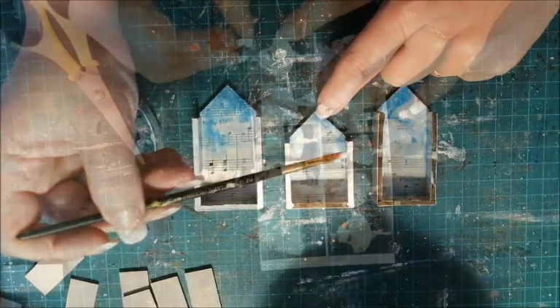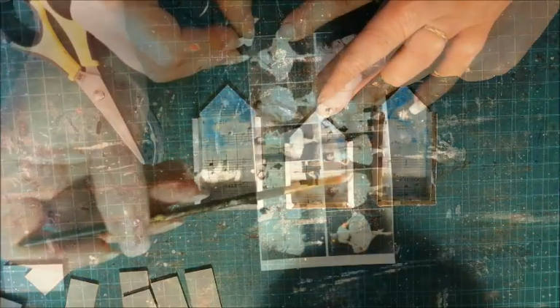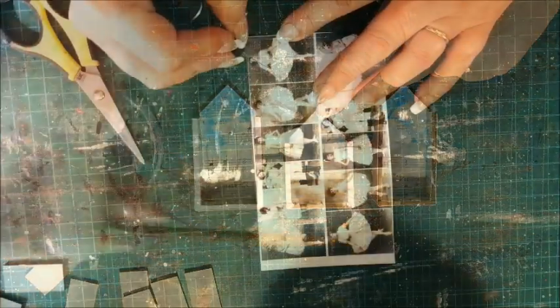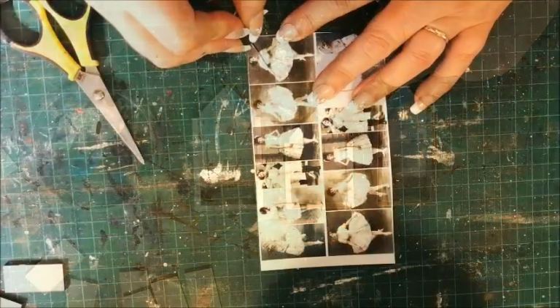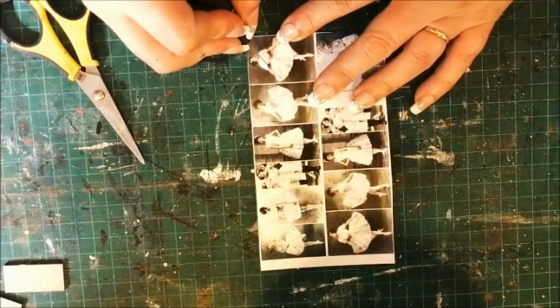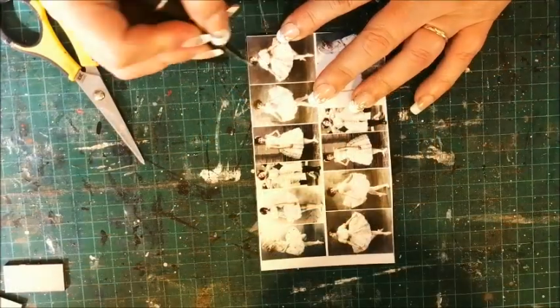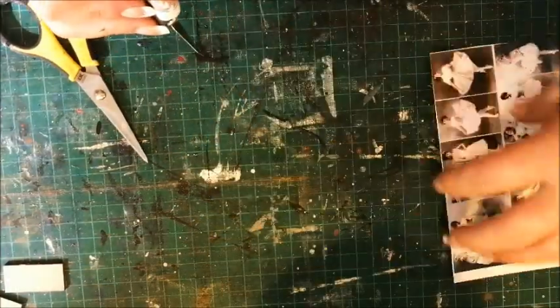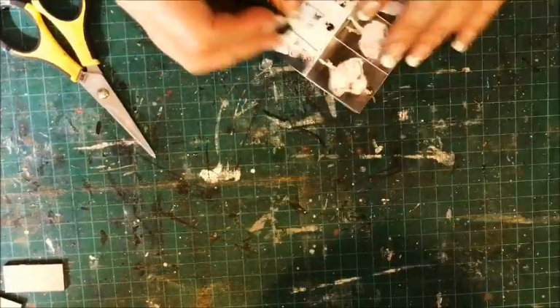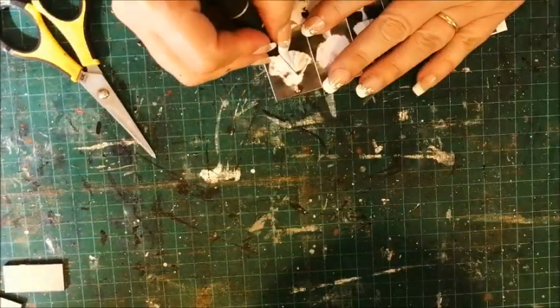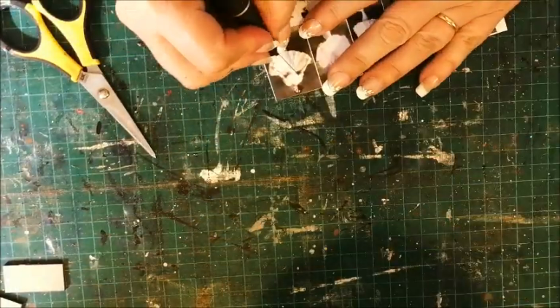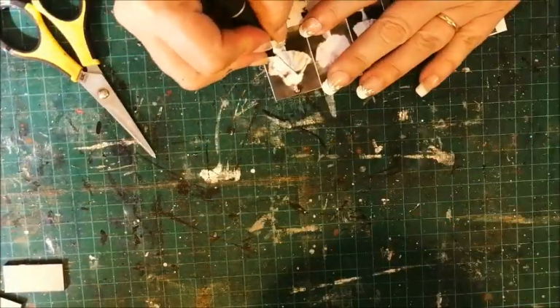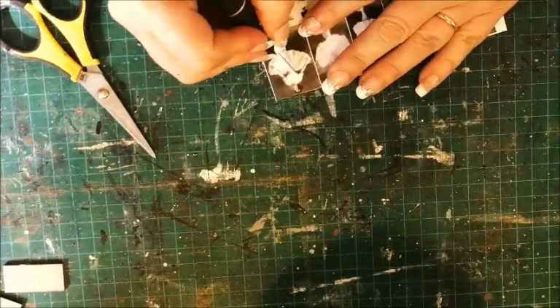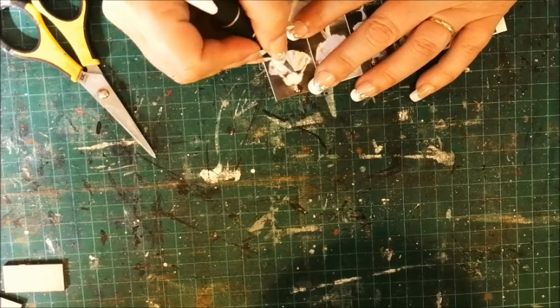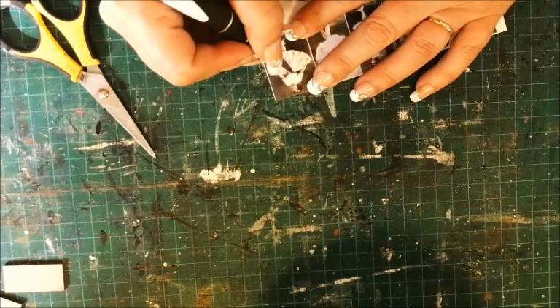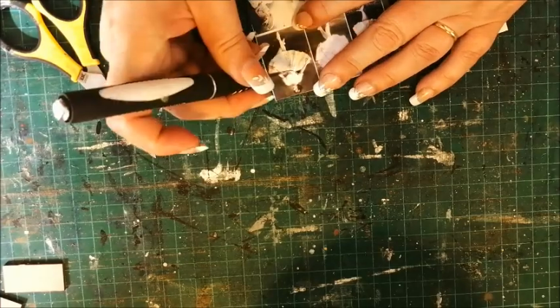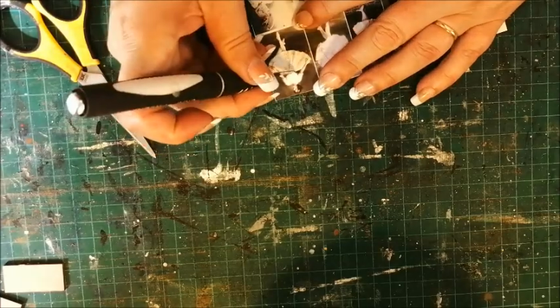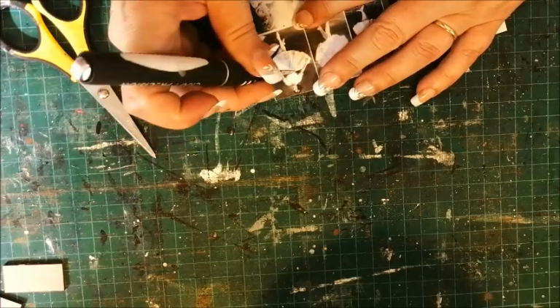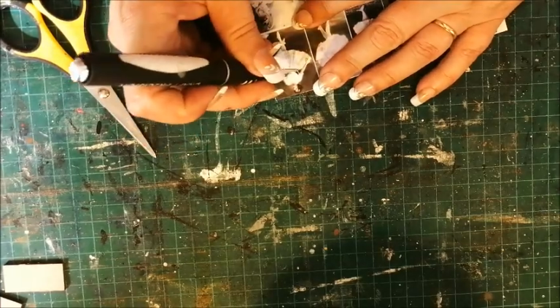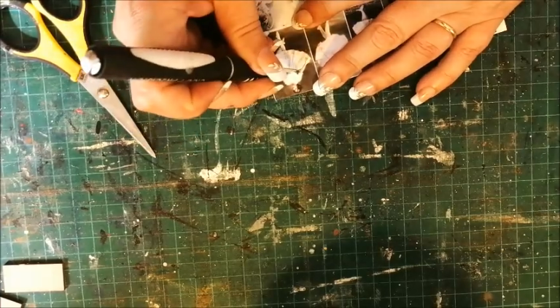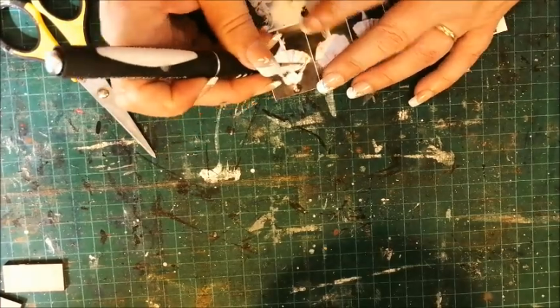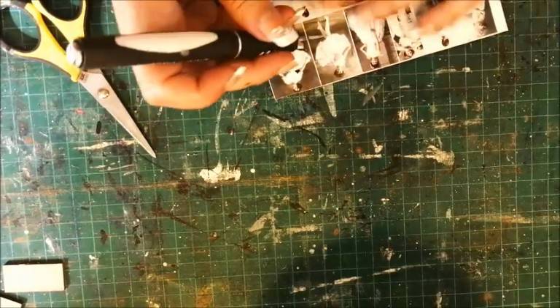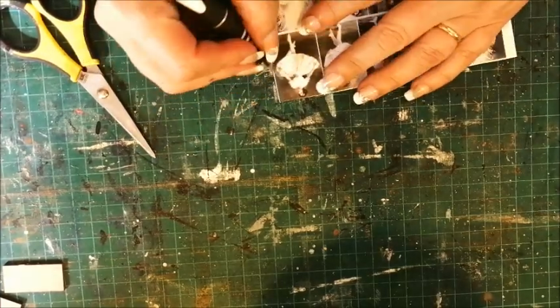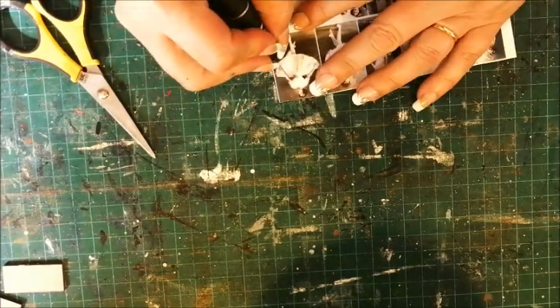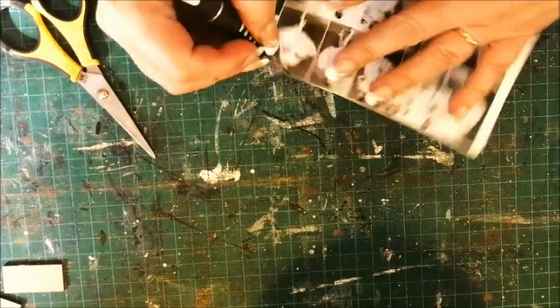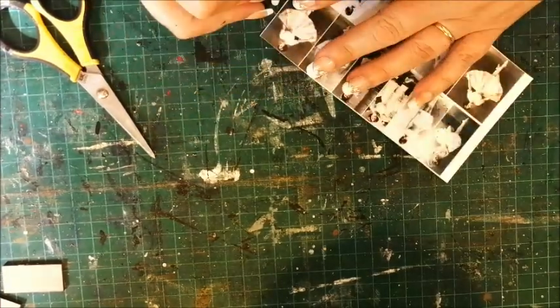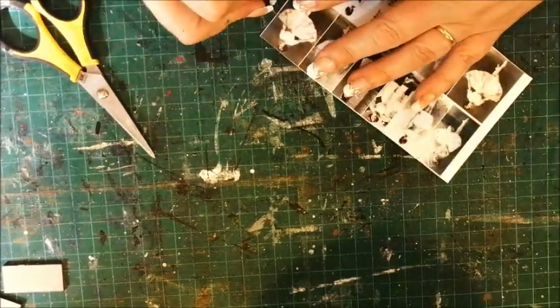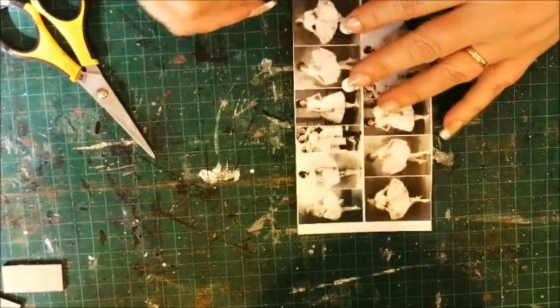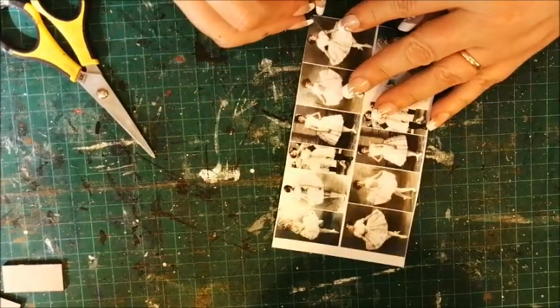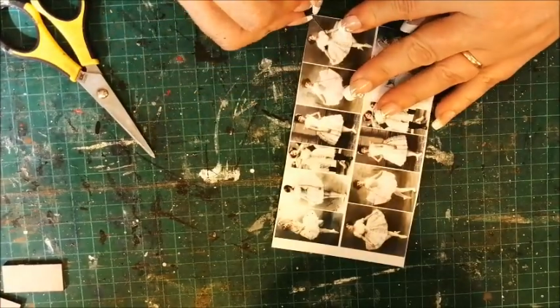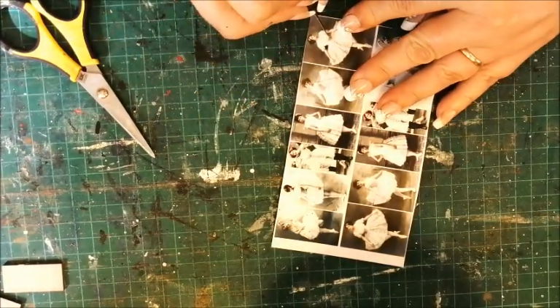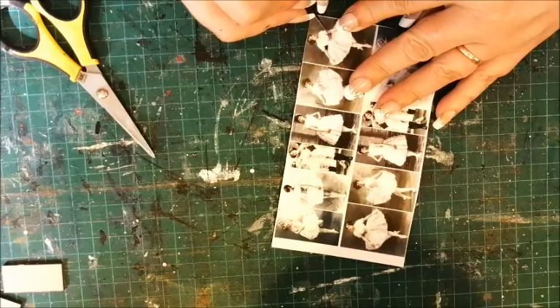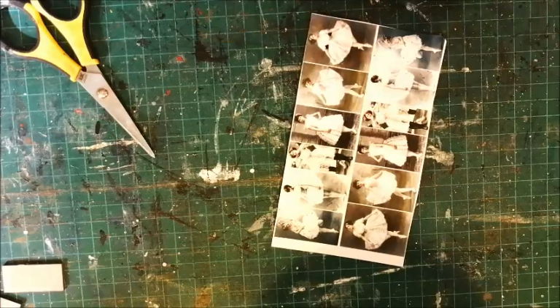I carefully cut out my paper fairies. I cut out any small areas inside first, then trim around the edges.